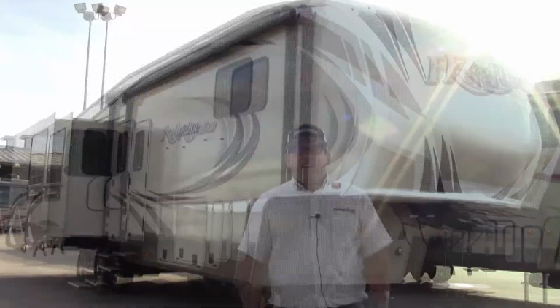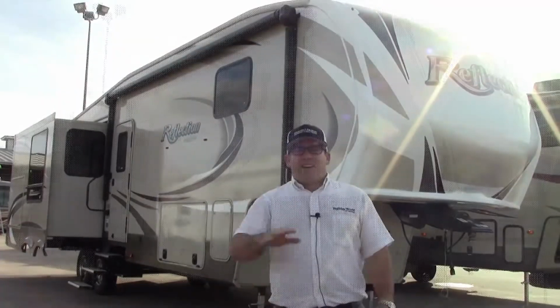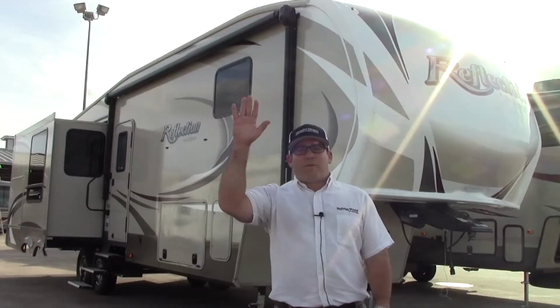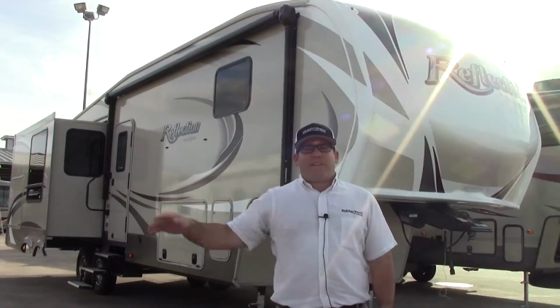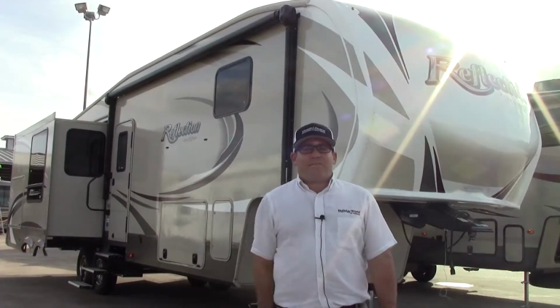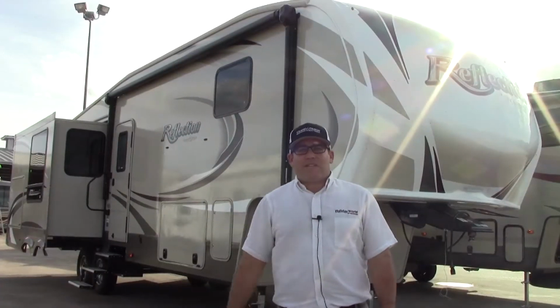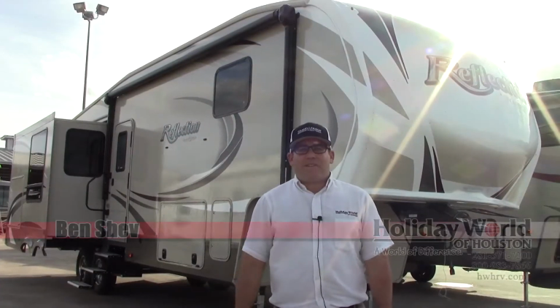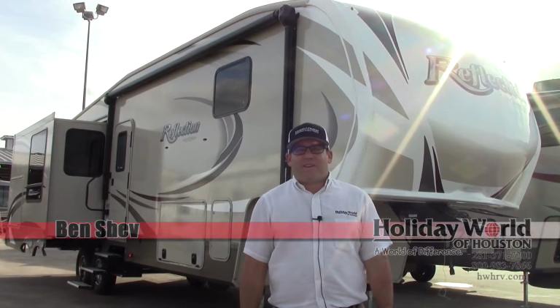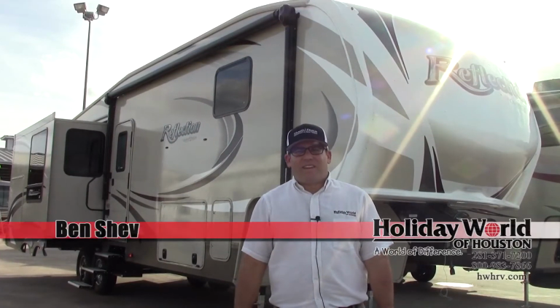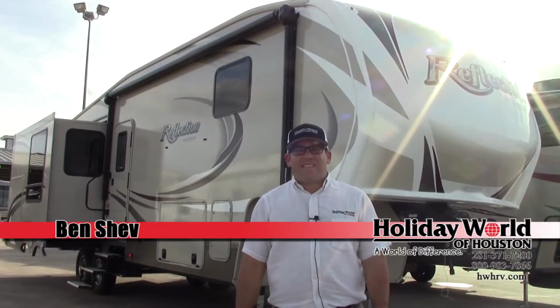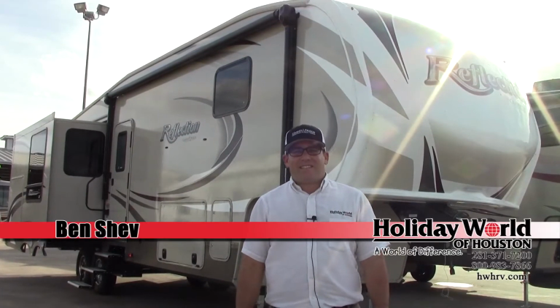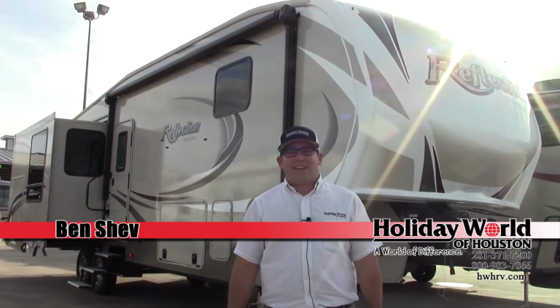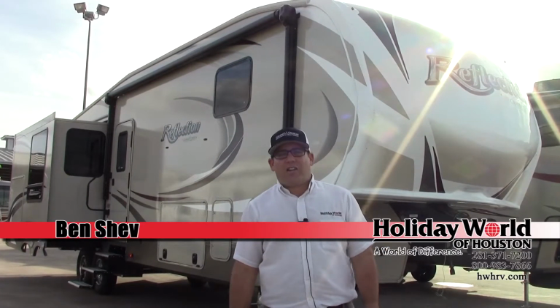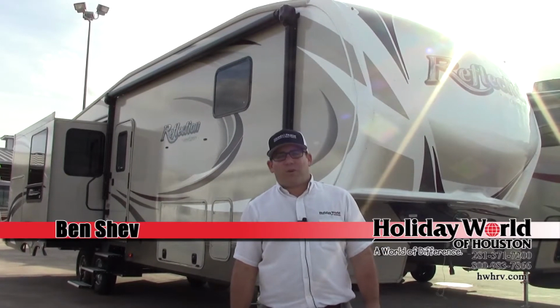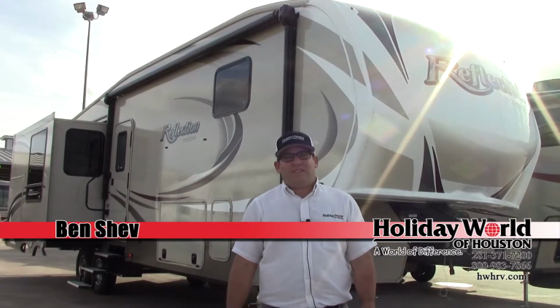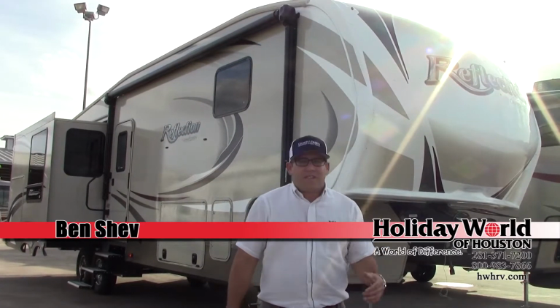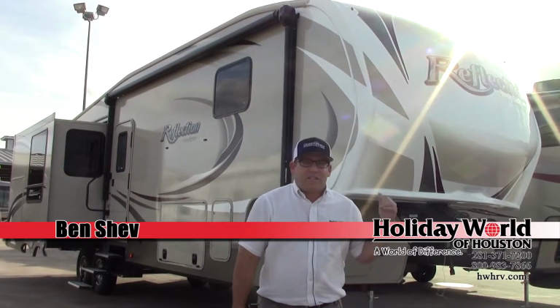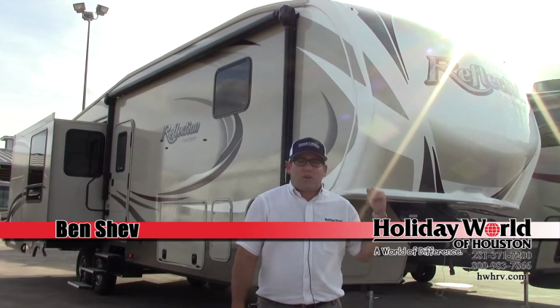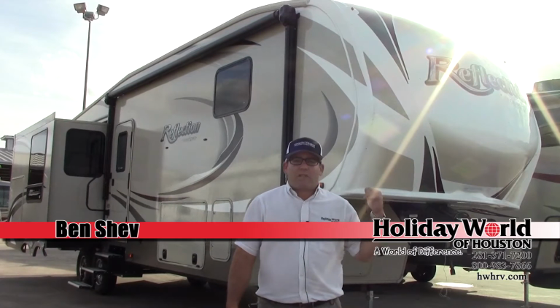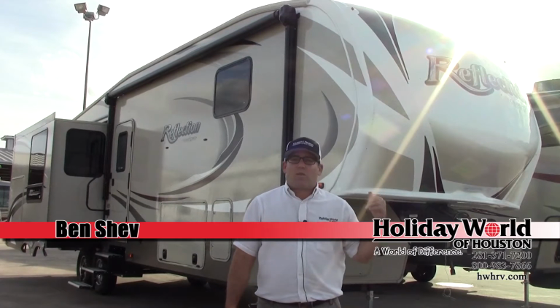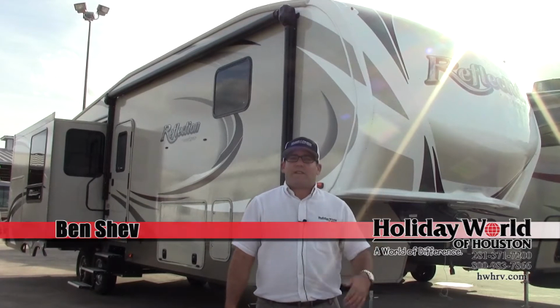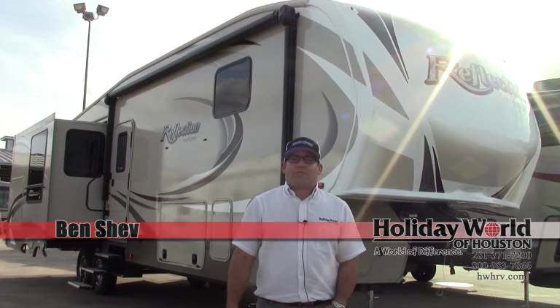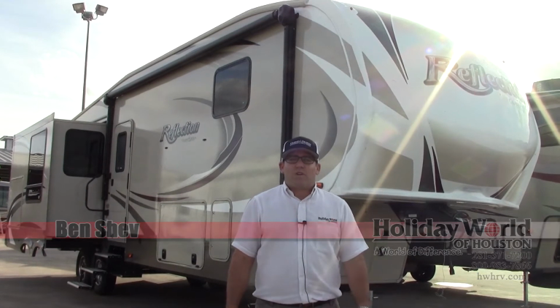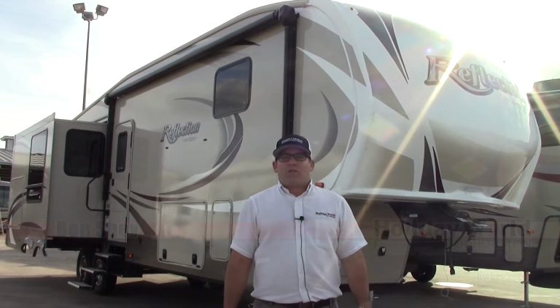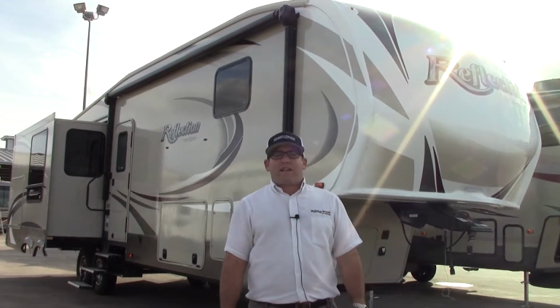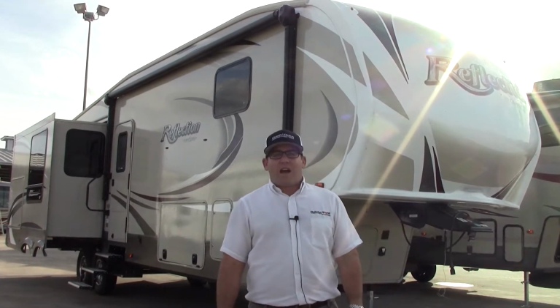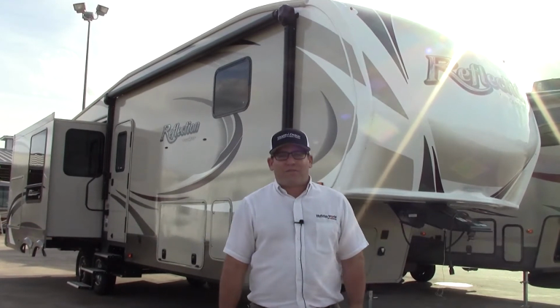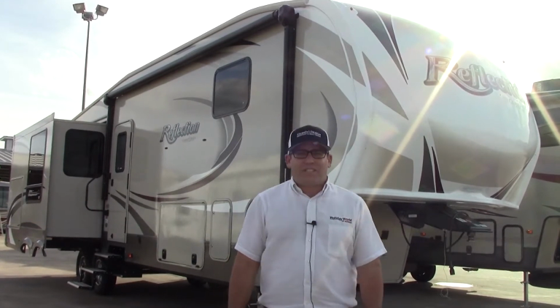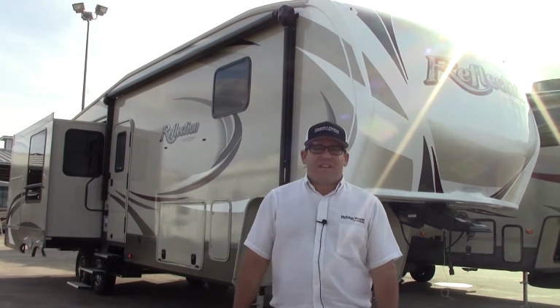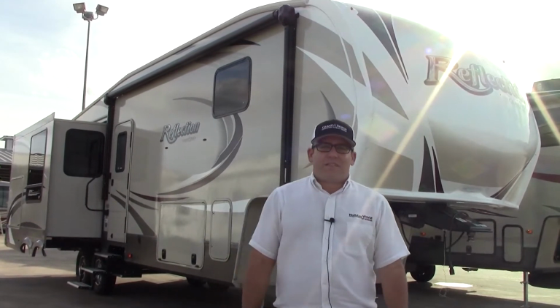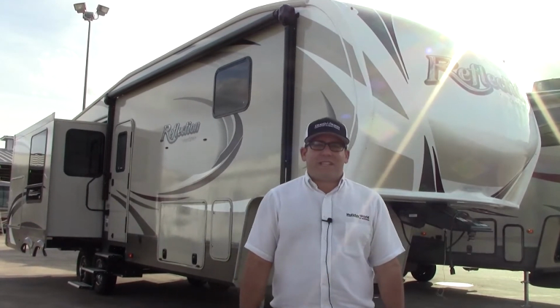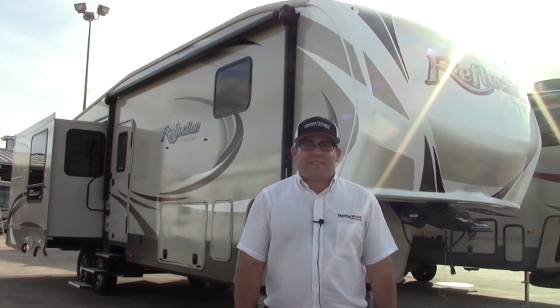Hey everybody, Ben Shev here in Haty, Texas at Holiday World. I'm going to give you a quick tour around this Grand Design Reflection 317.